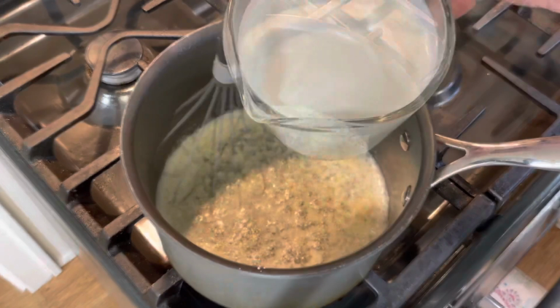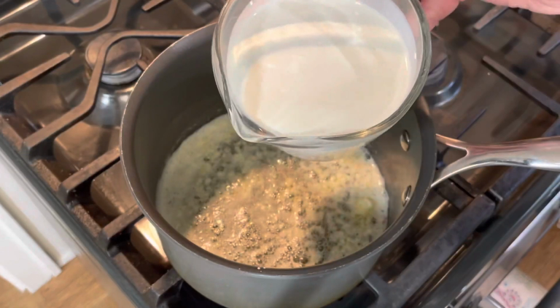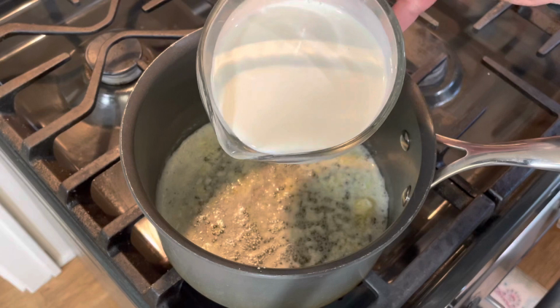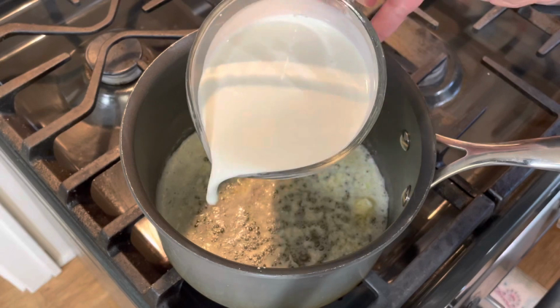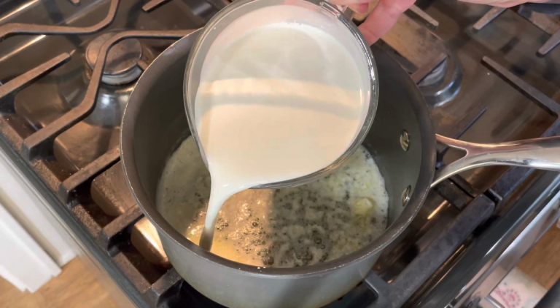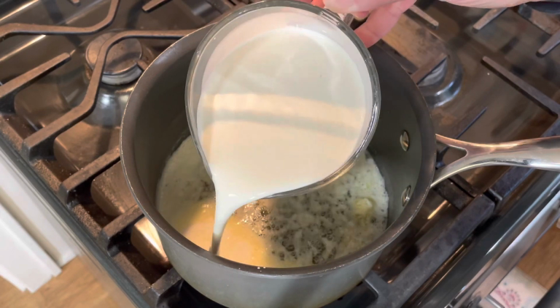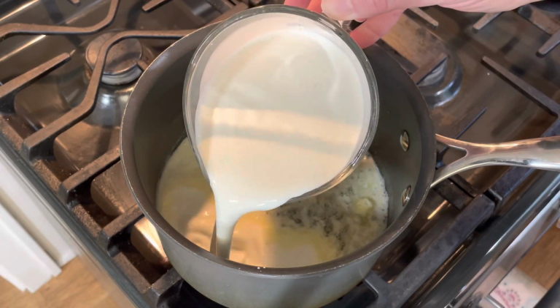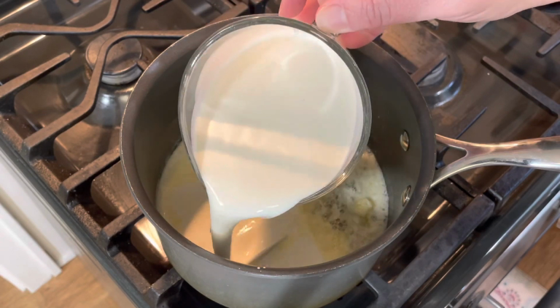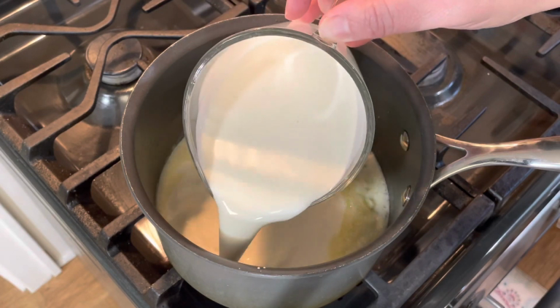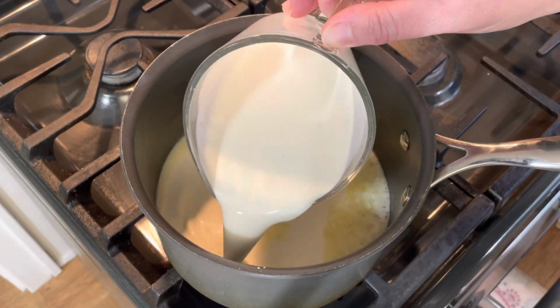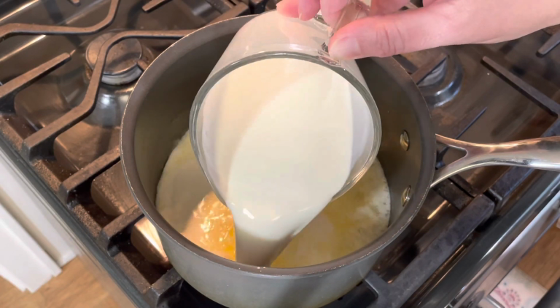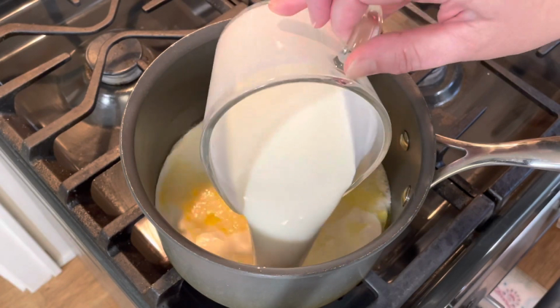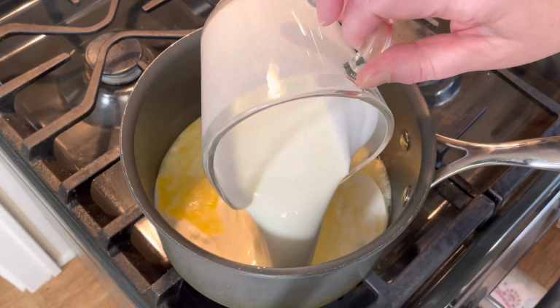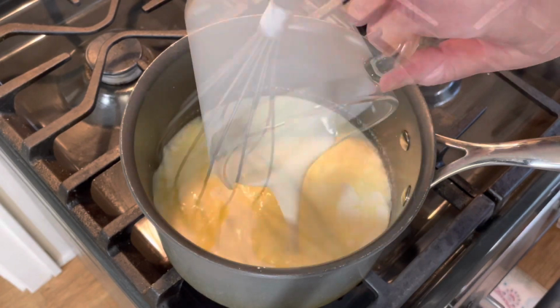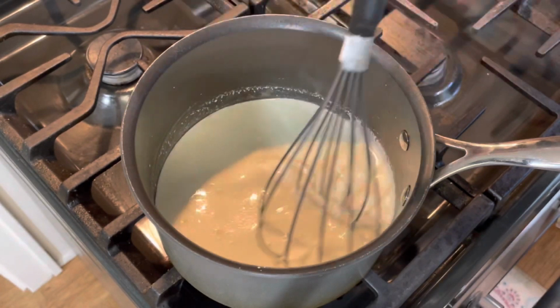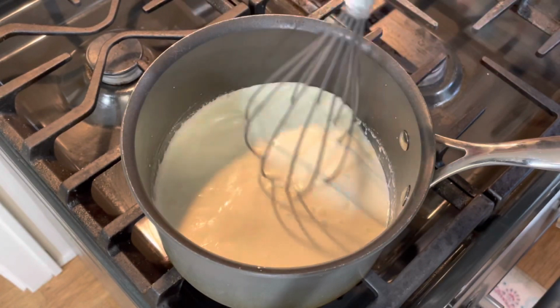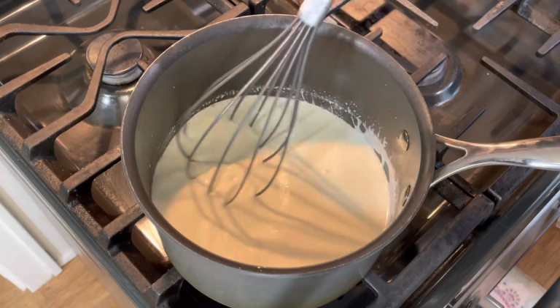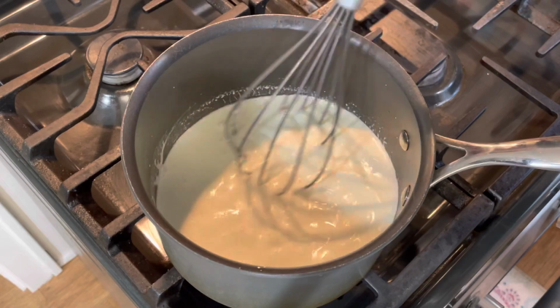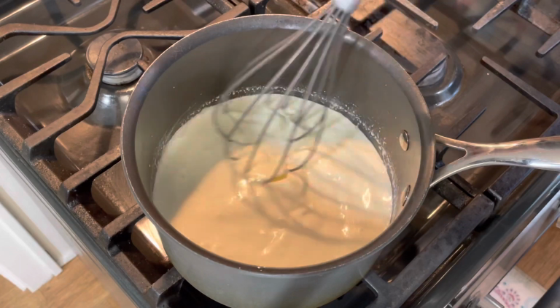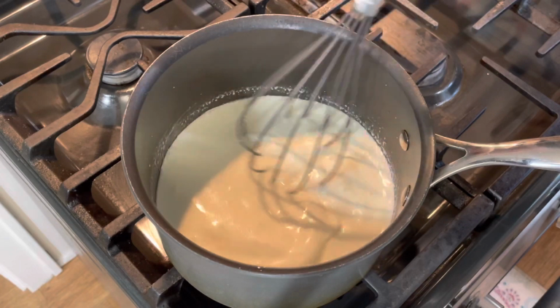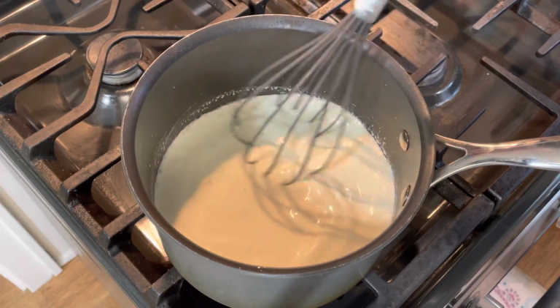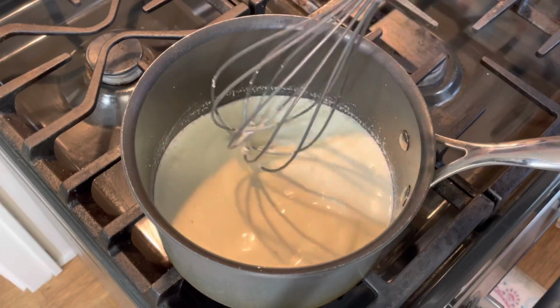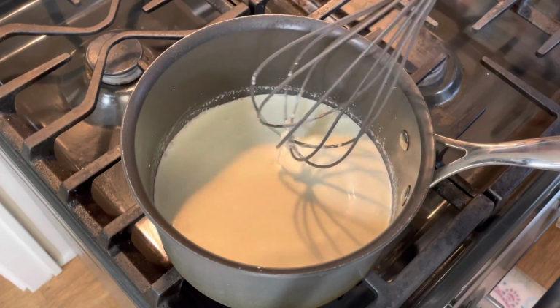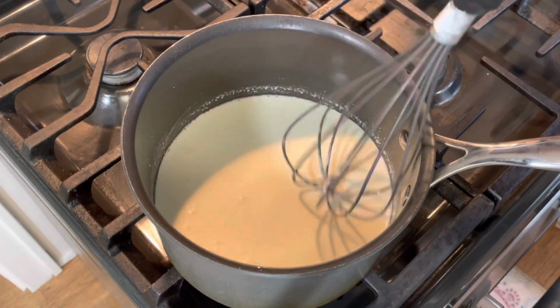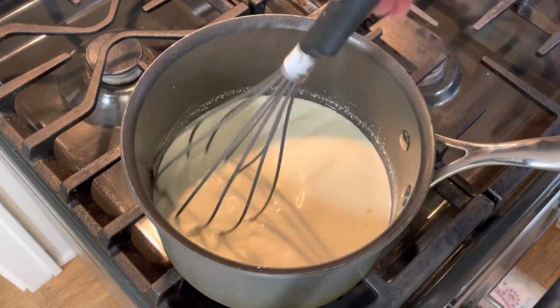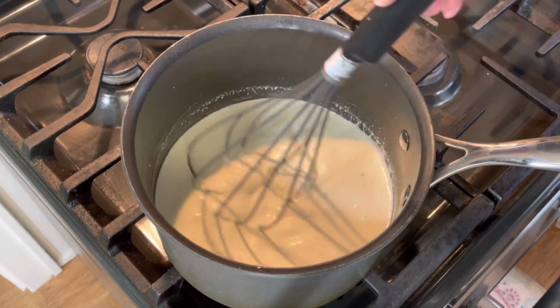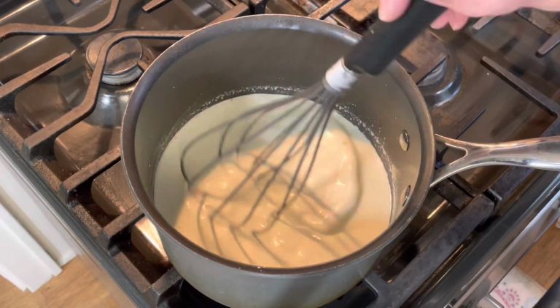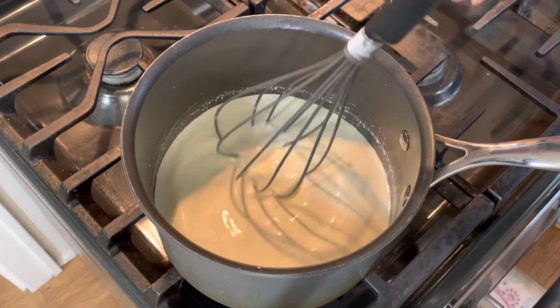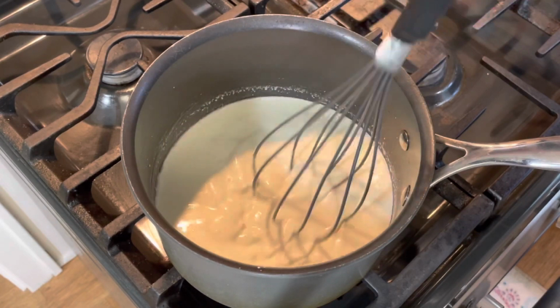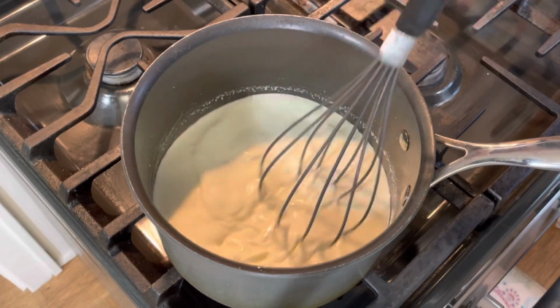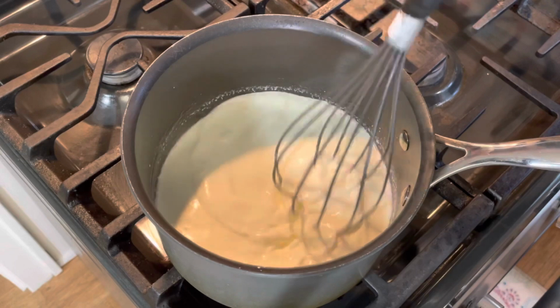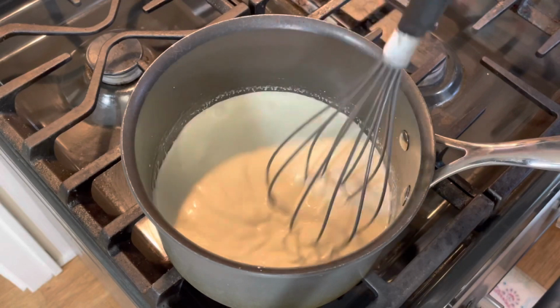Then I'm going to add two cups of heavy cream. I want to bring my heavy cream up to a low simmer, so I have my heat on medium-low.